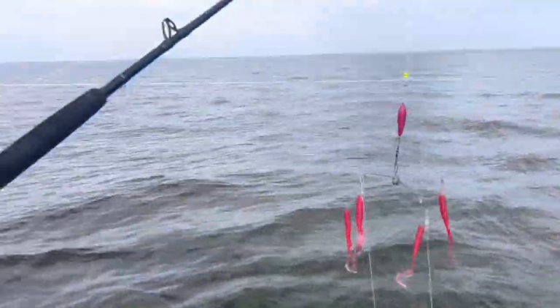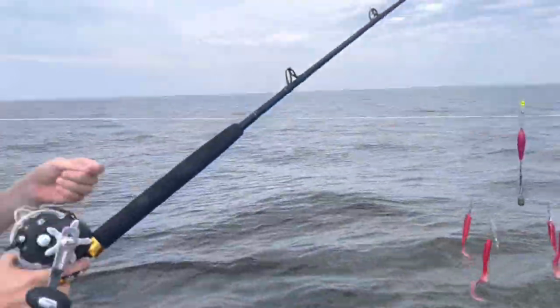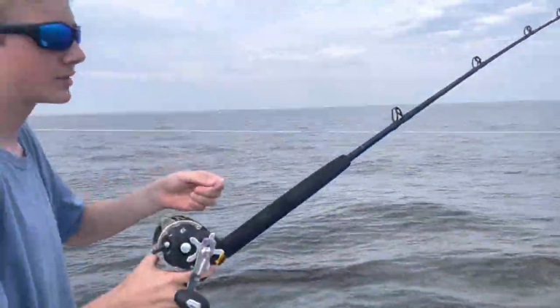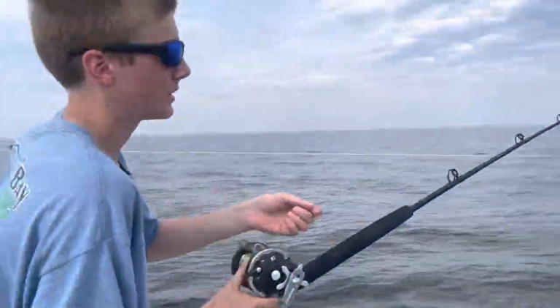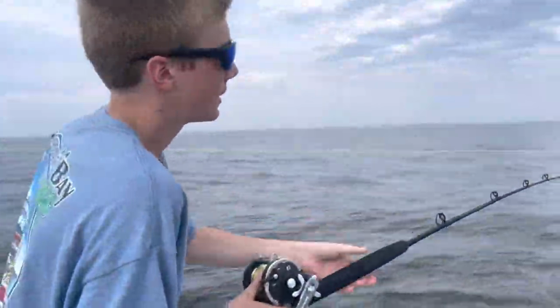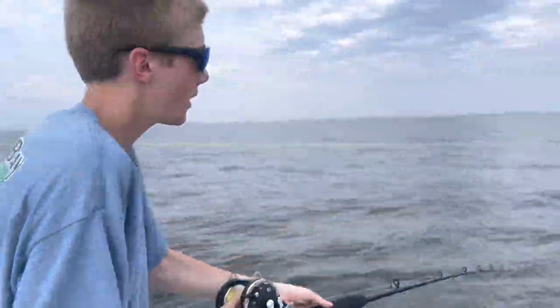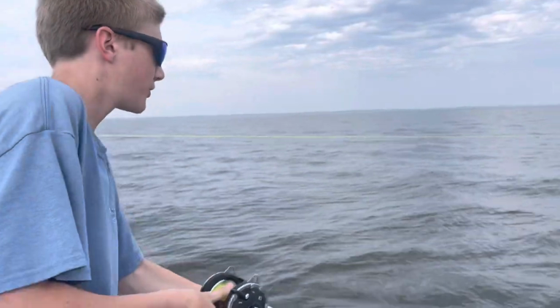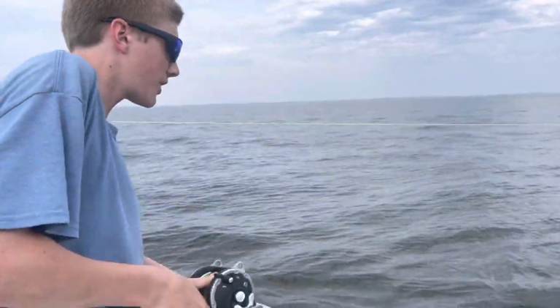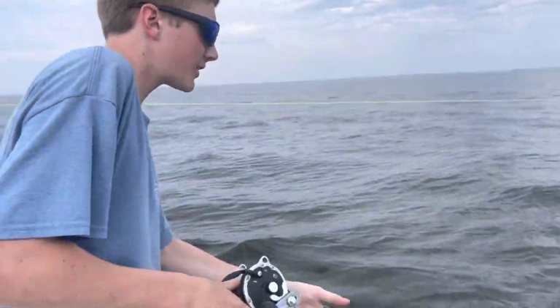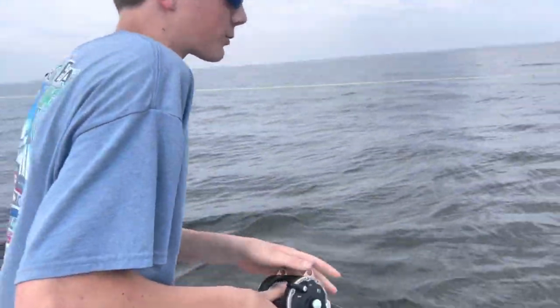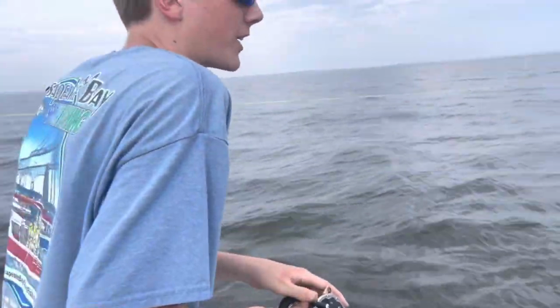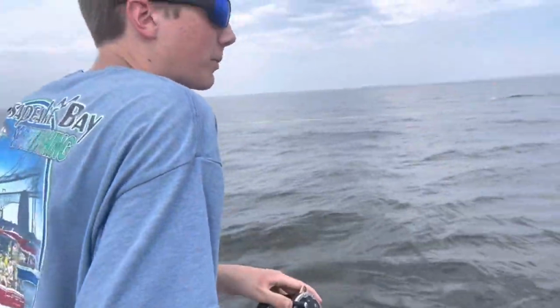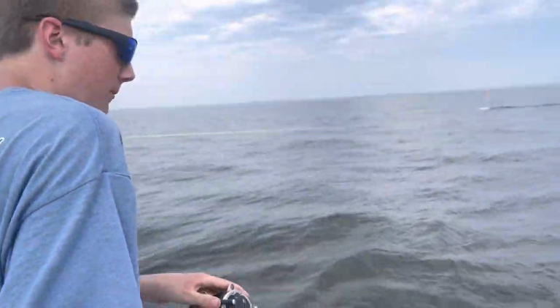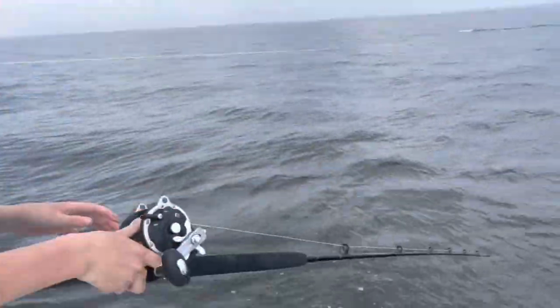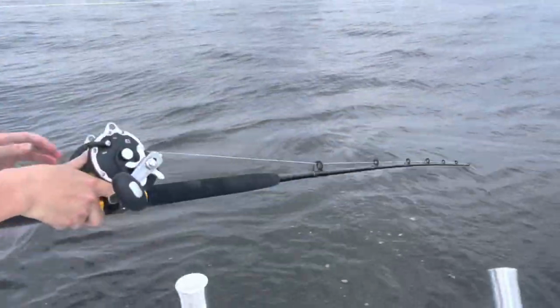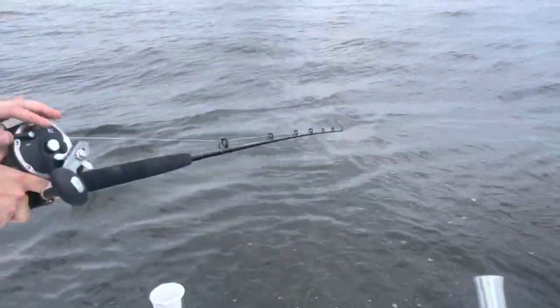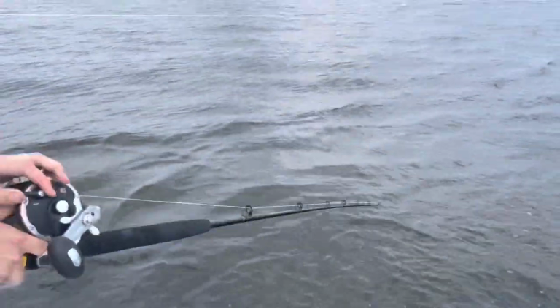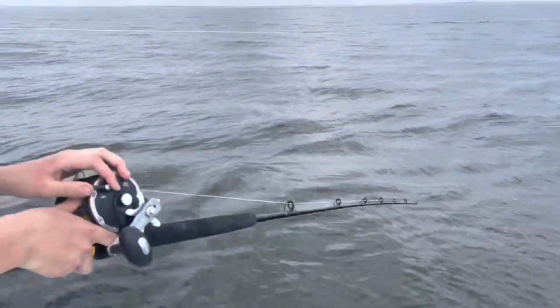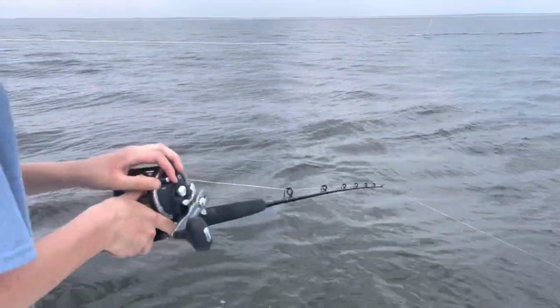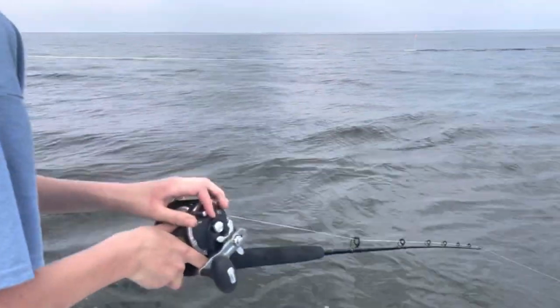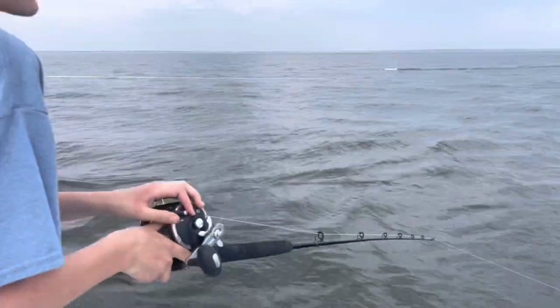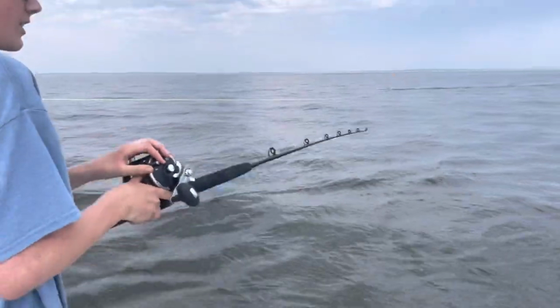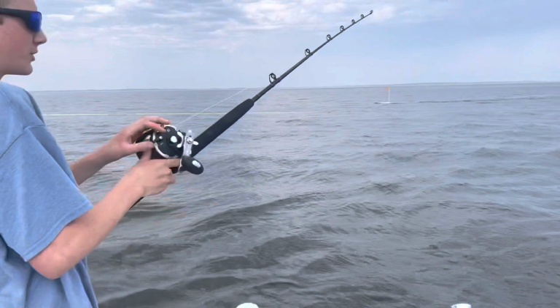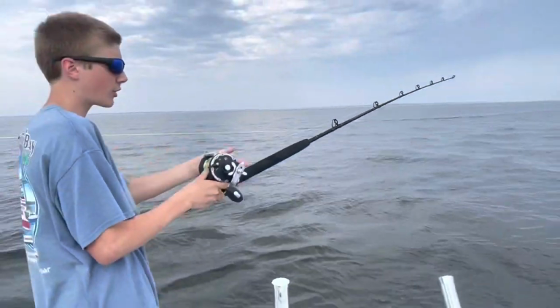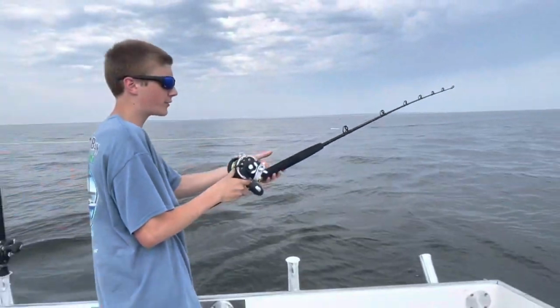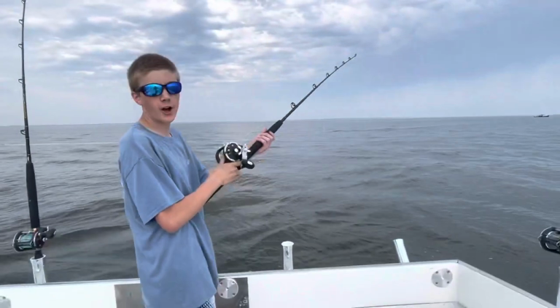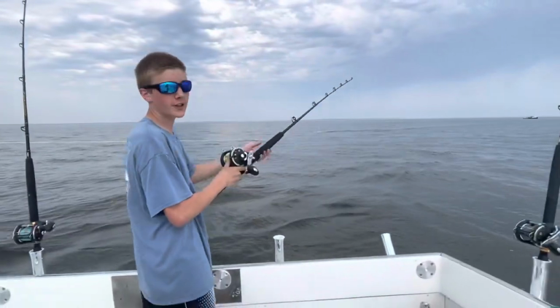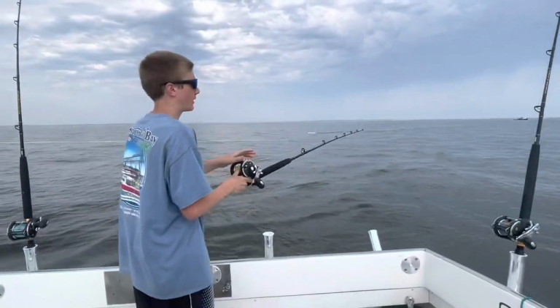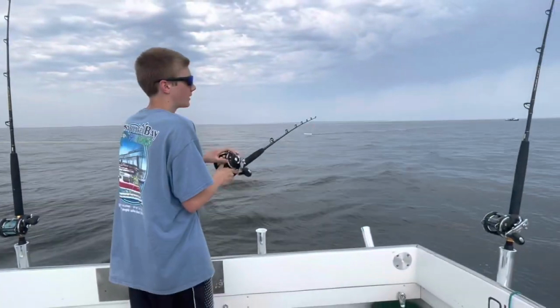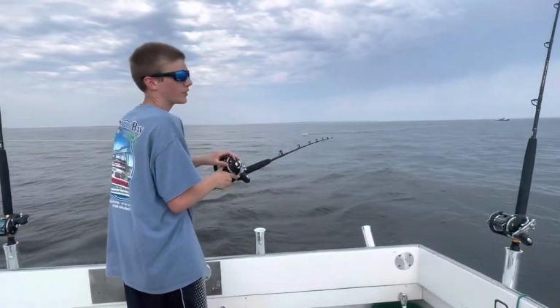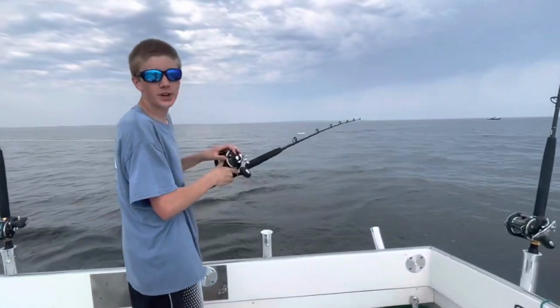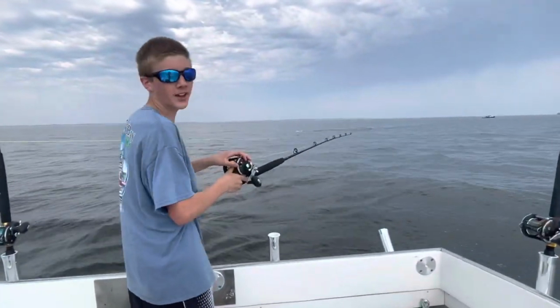We're going to set this right out about 45 feet in the water. Just caught a fish off it — see what it does.